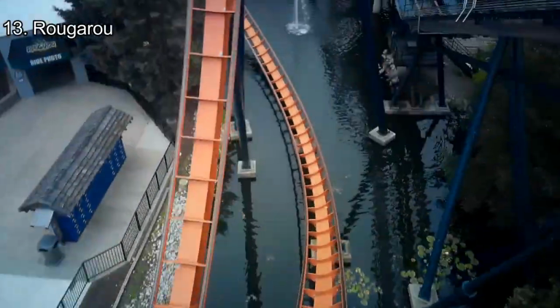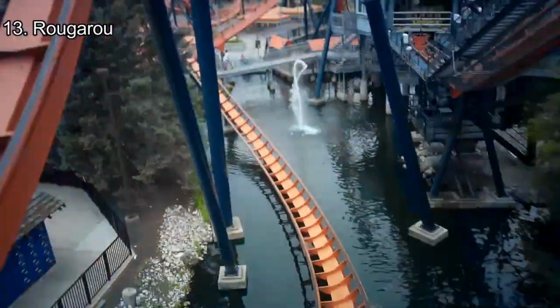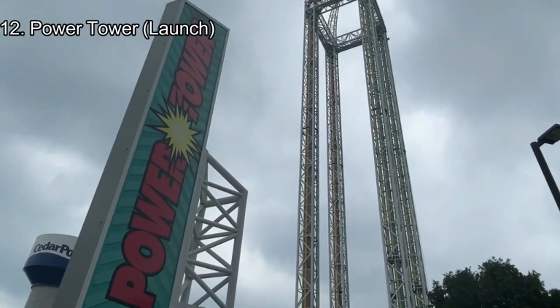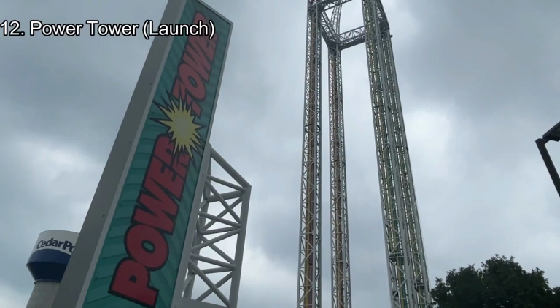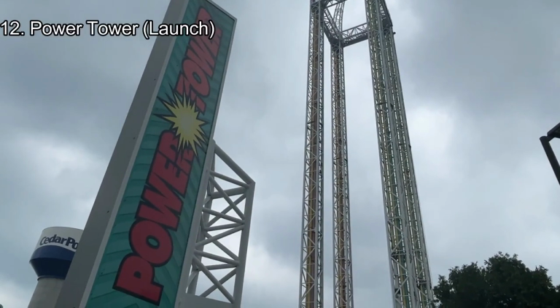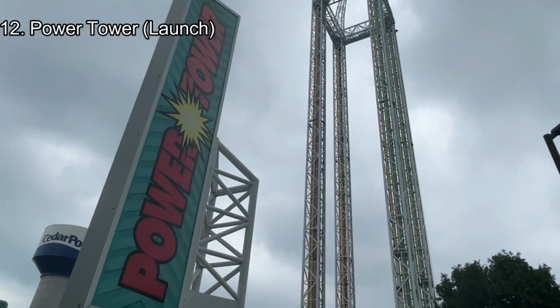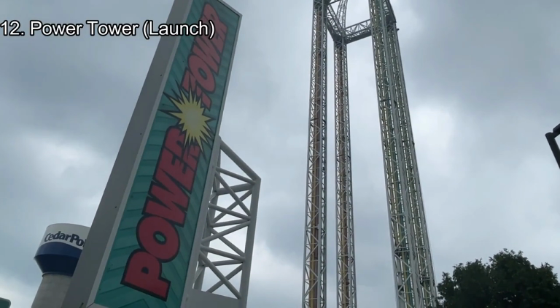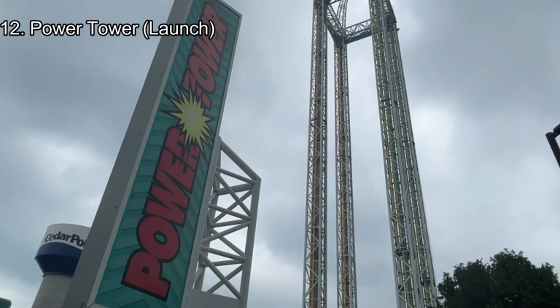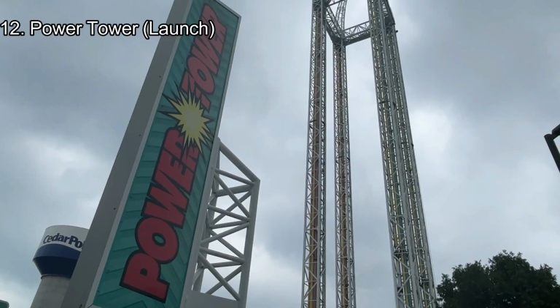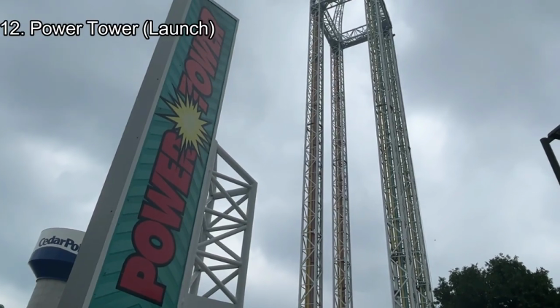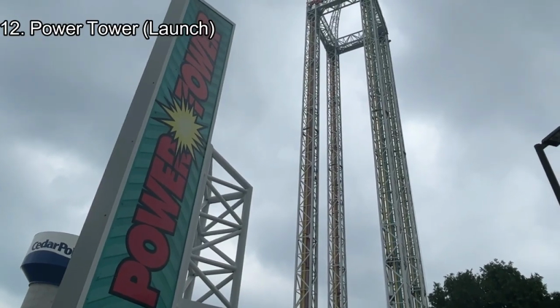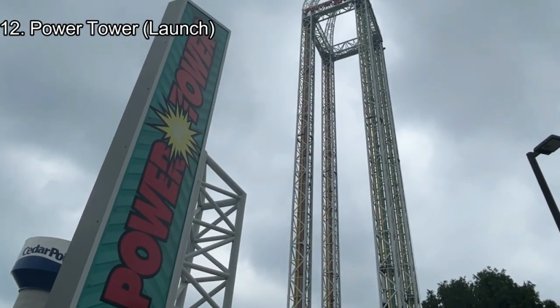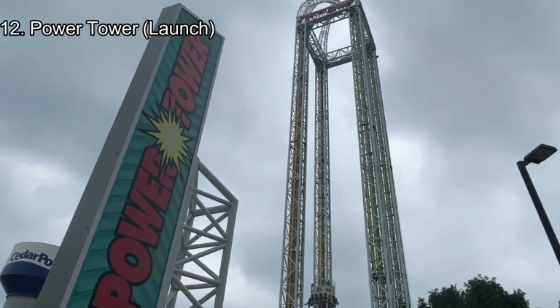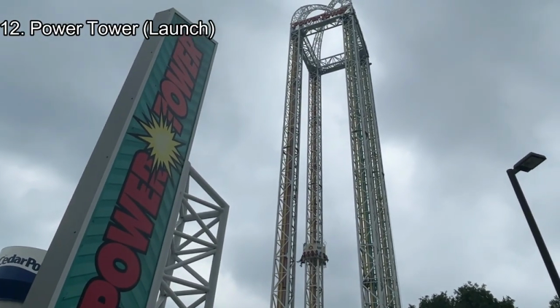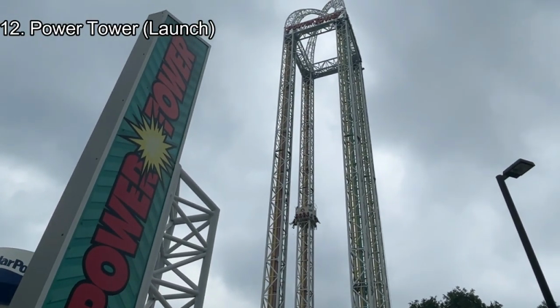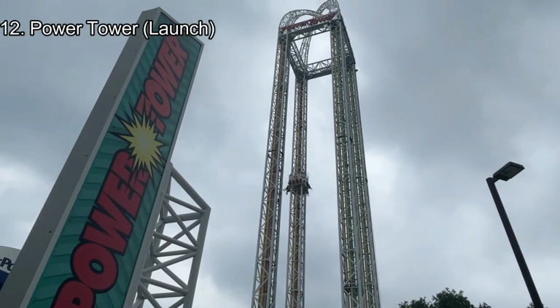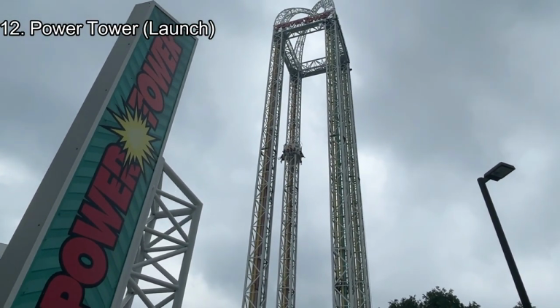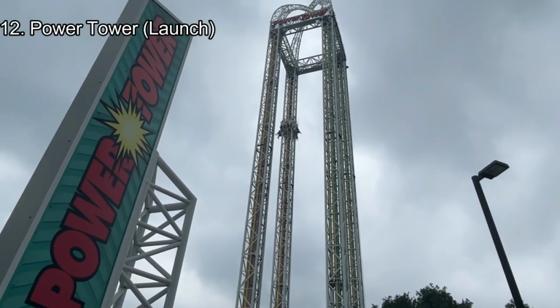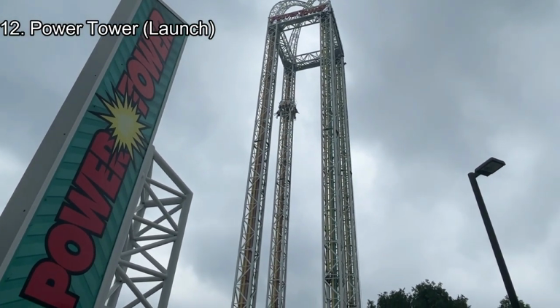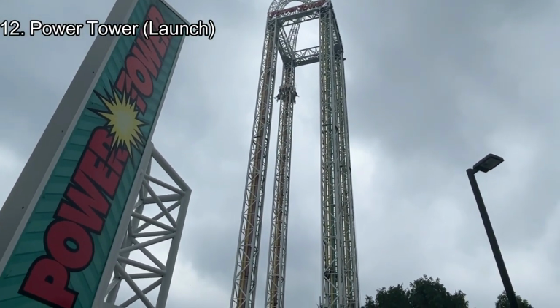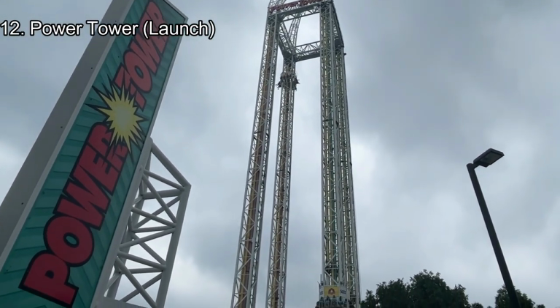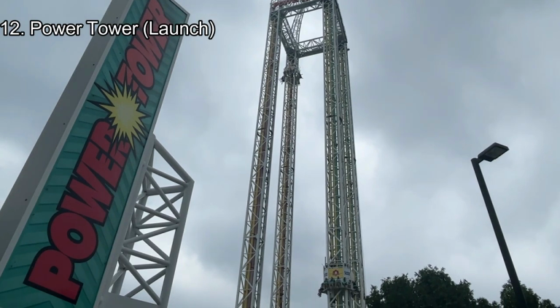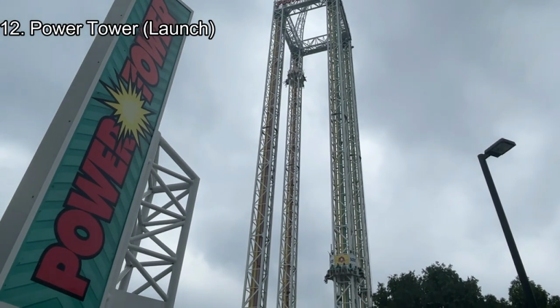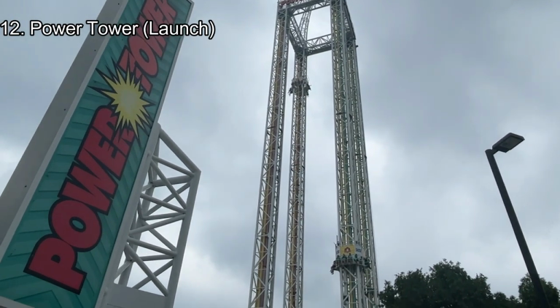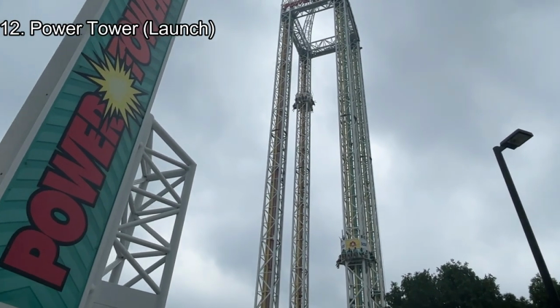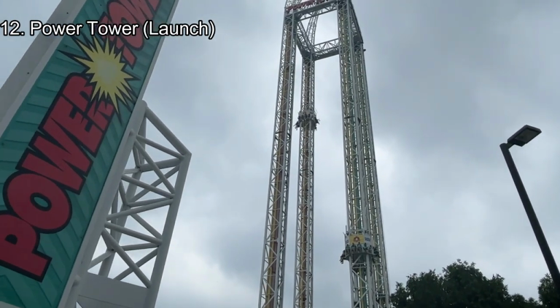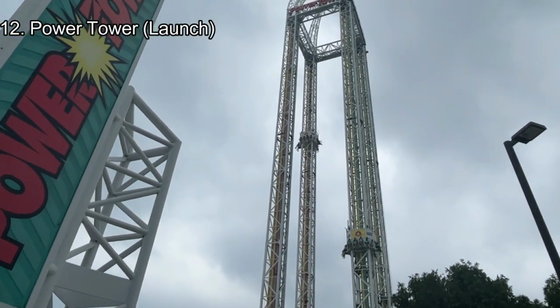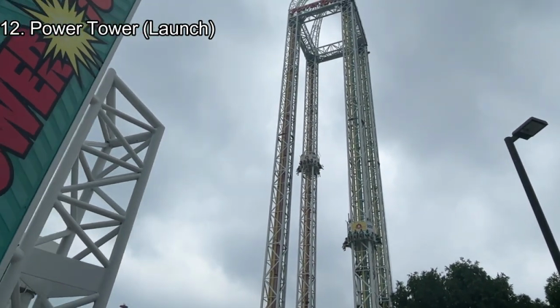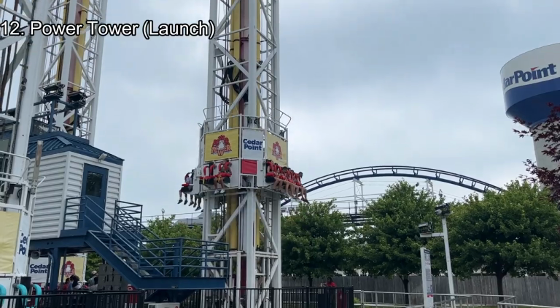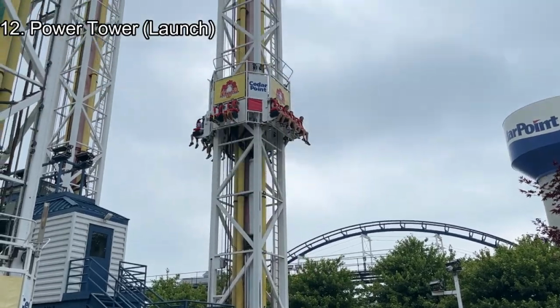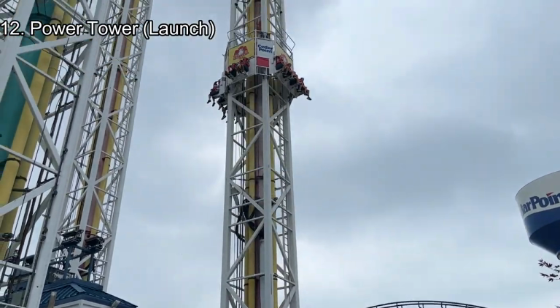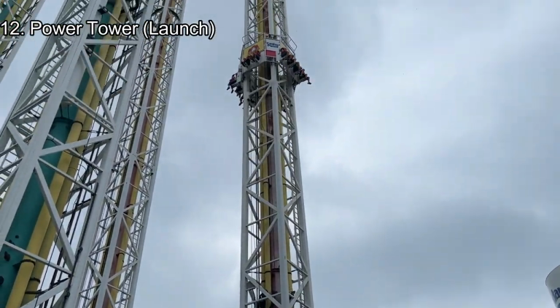Number 12: Power Tower Launch Side. Unlike the drop side, there is no jolt to this drop tower. The launch side is similar, but instead of the strong negatives first, you experience sudden positives that are very fun before heading up to the sky, where you experience some very strong negatives.